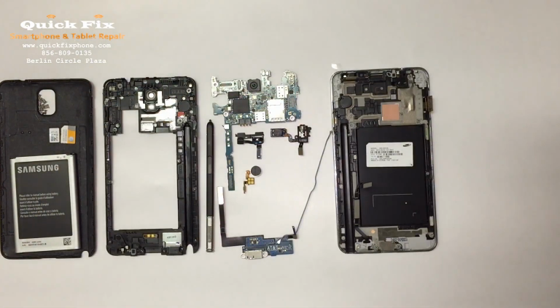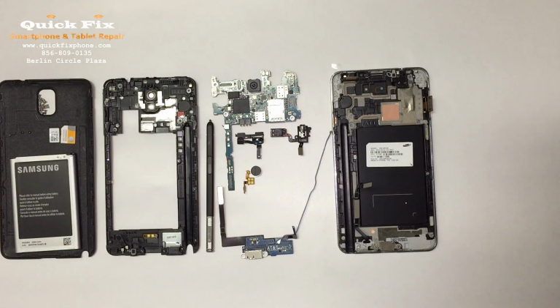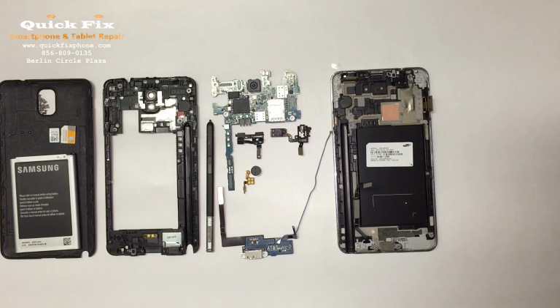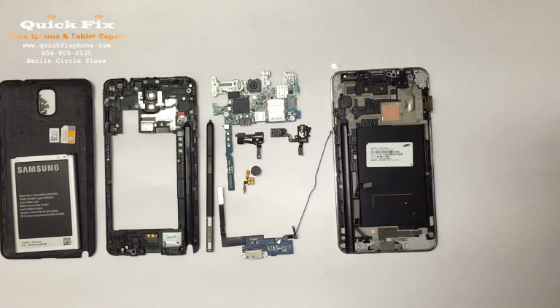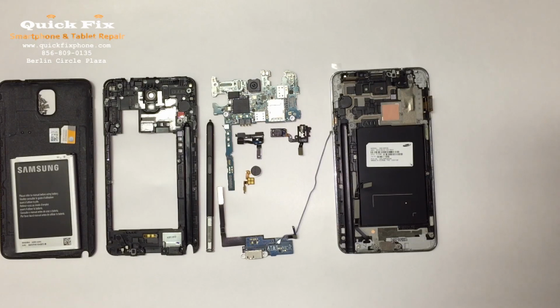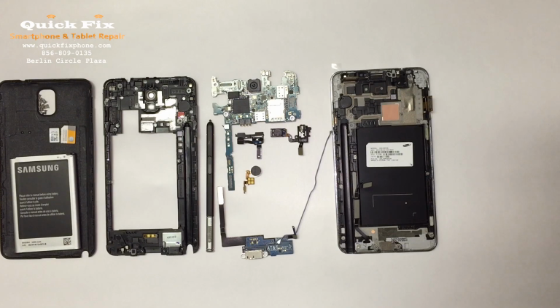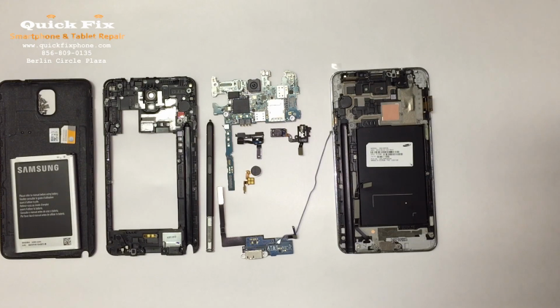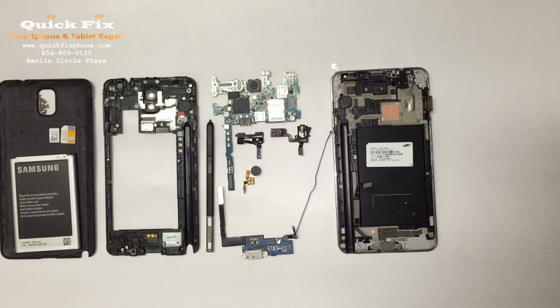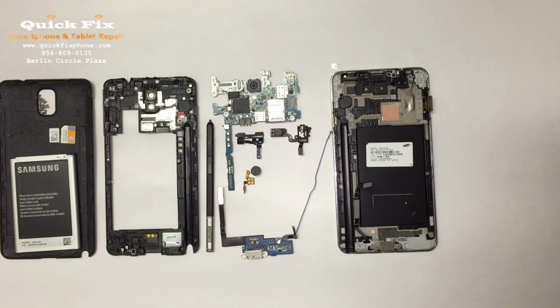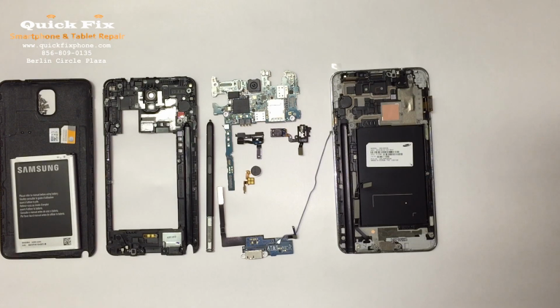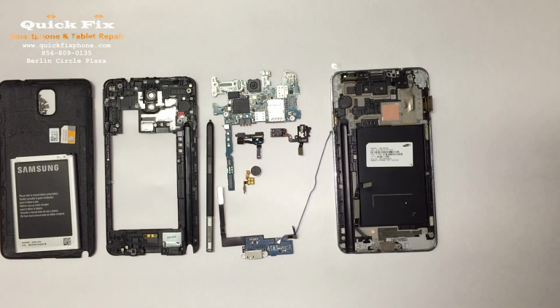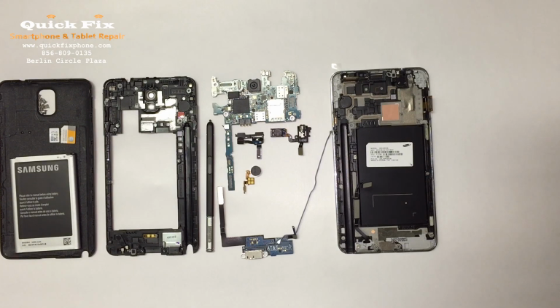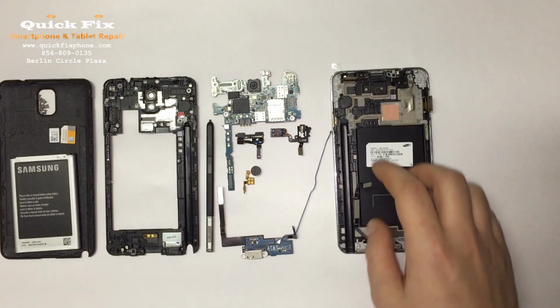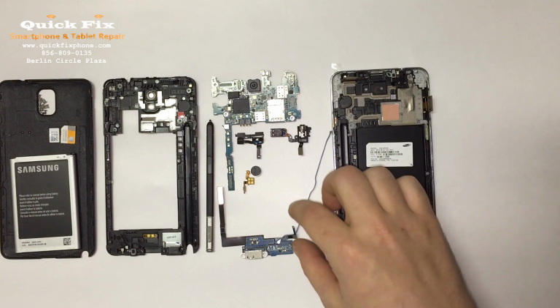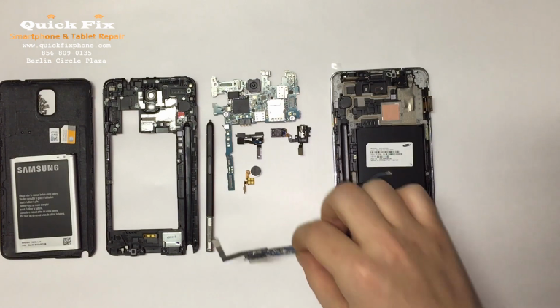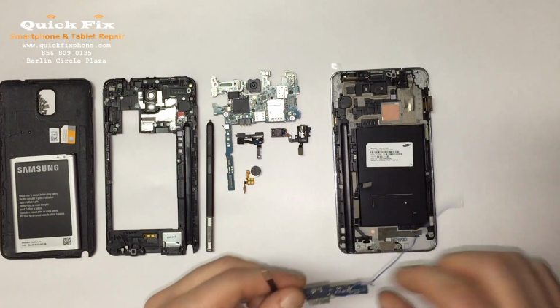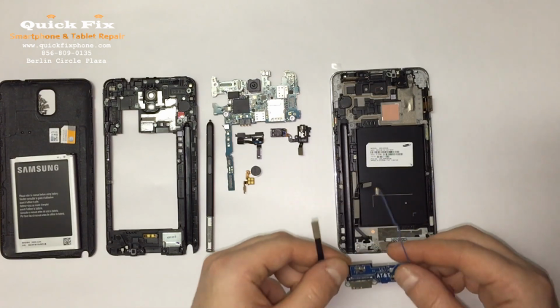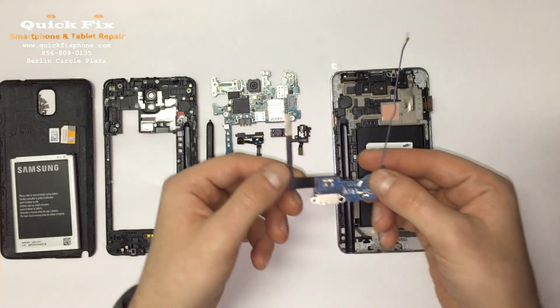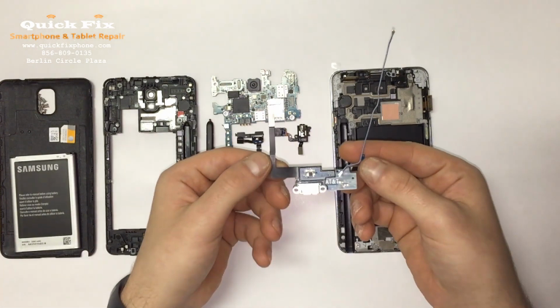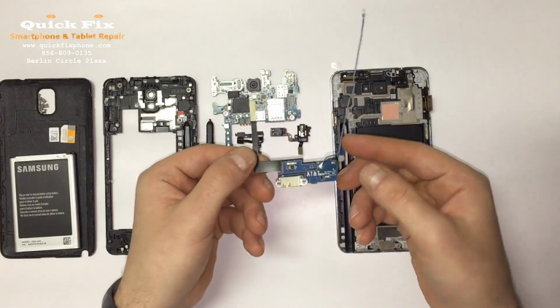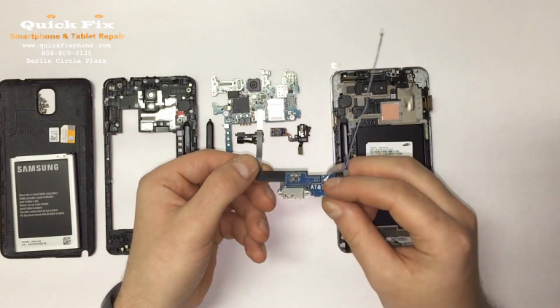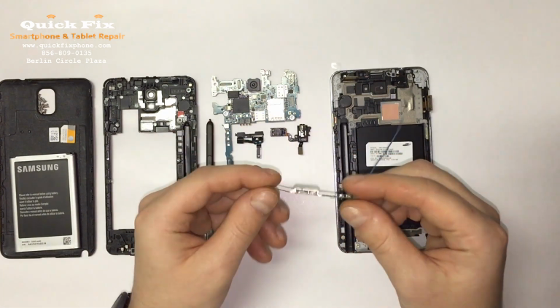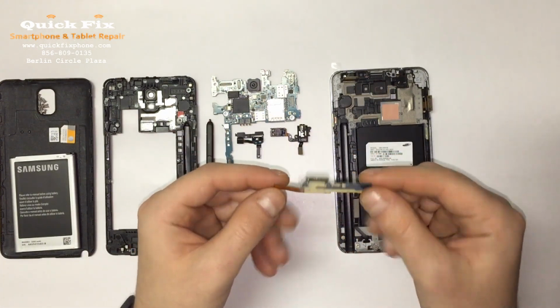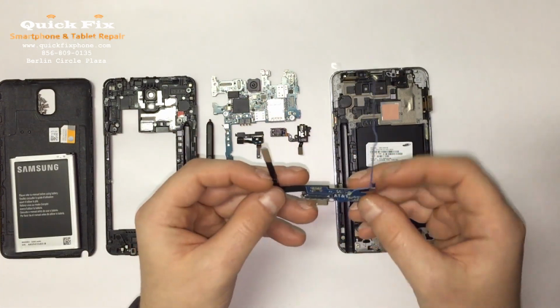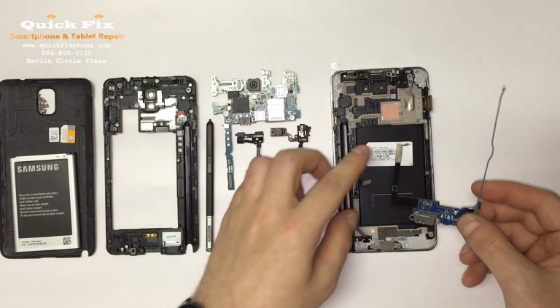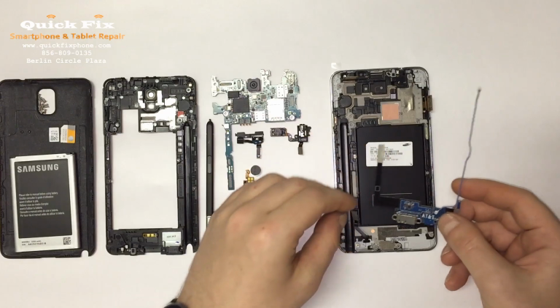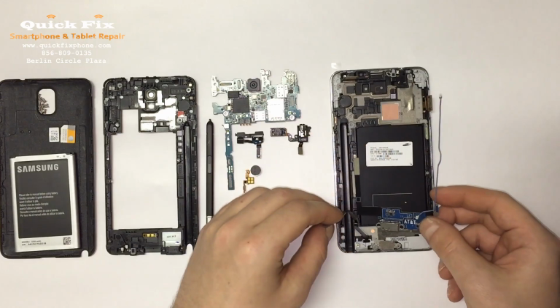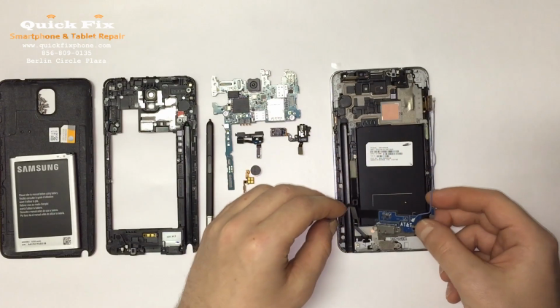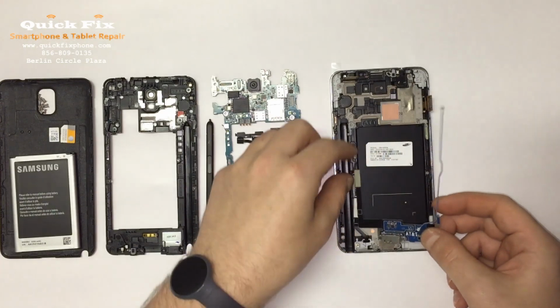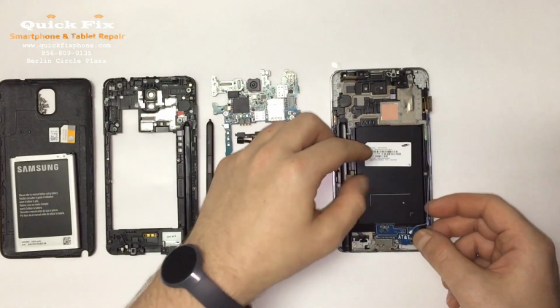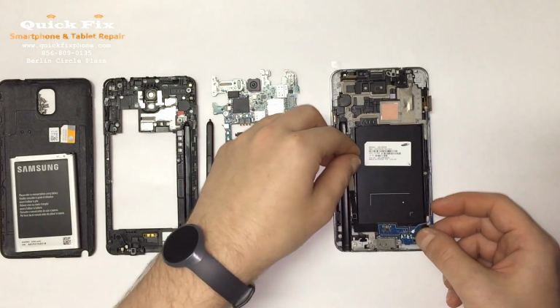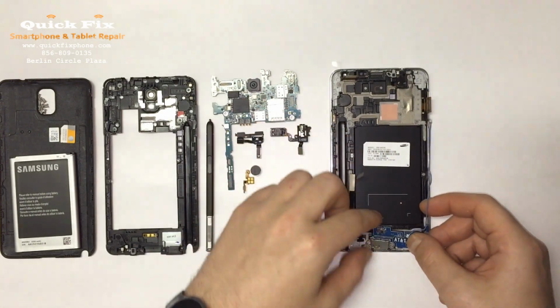Now that we have the mid-frame with the LCD digitizer and S-Pen assembly, all we have to do is start assembling. Down here we have your charger dock — actually, that goes like that.